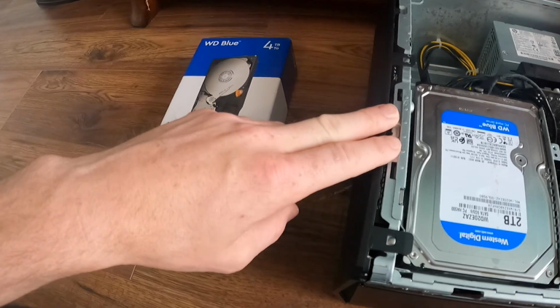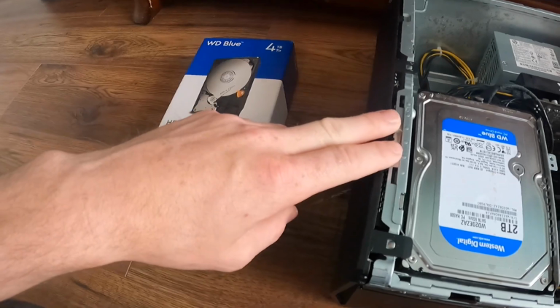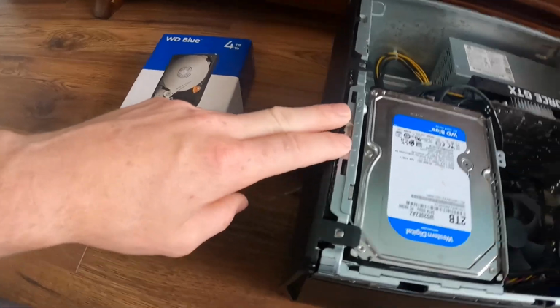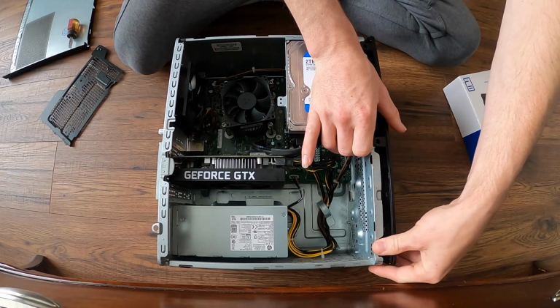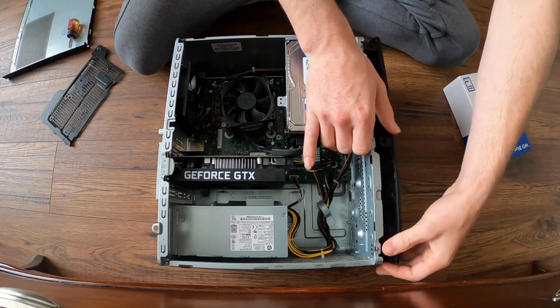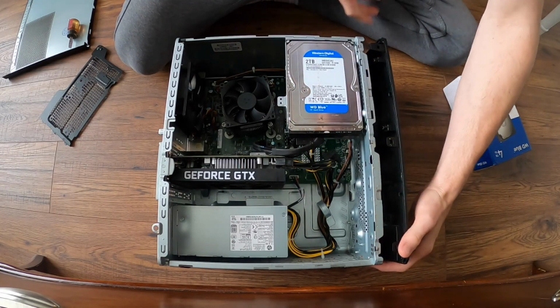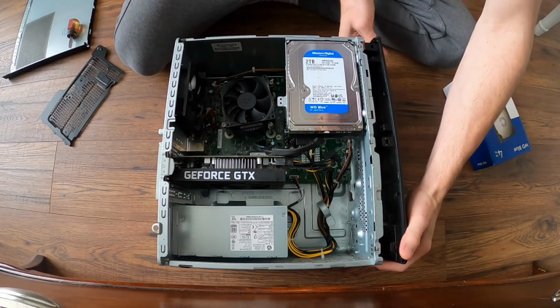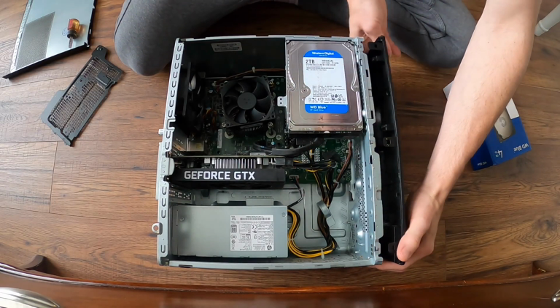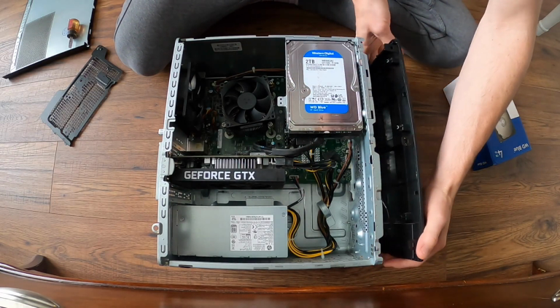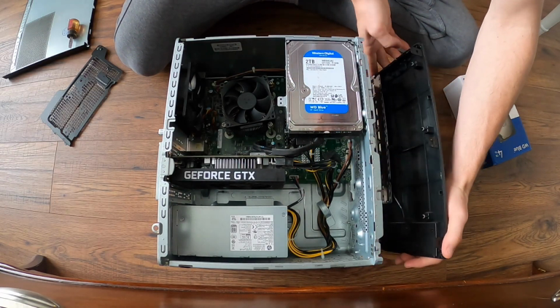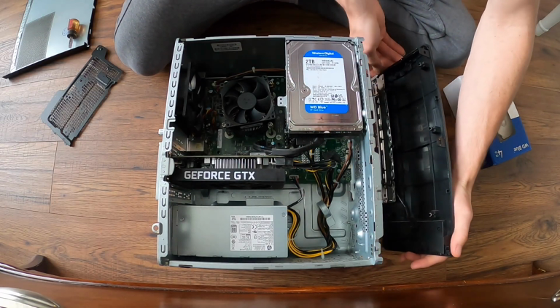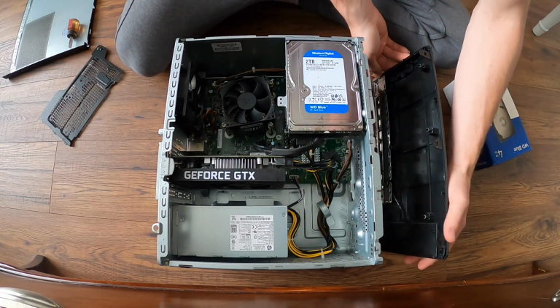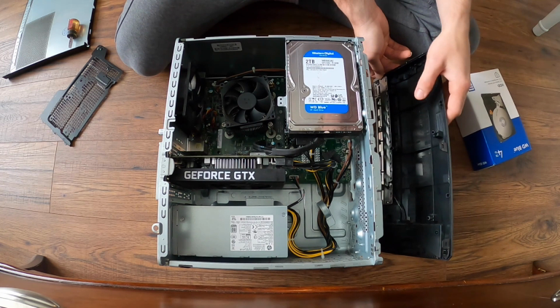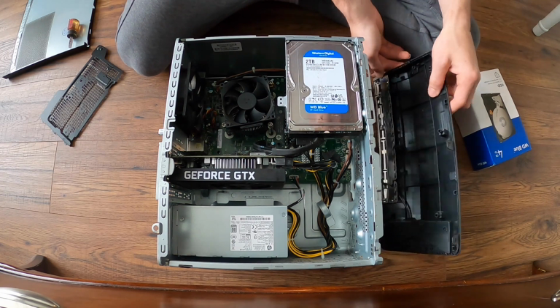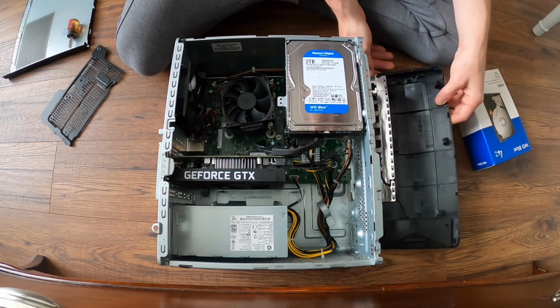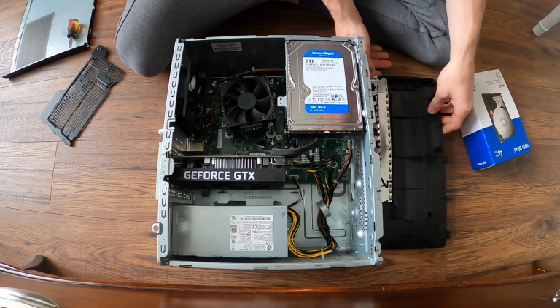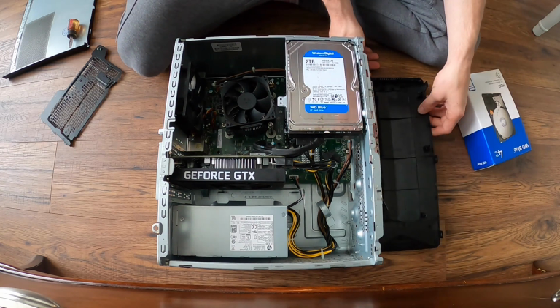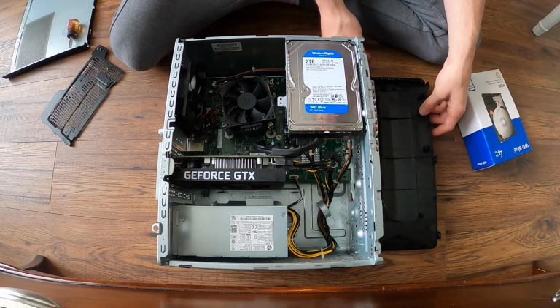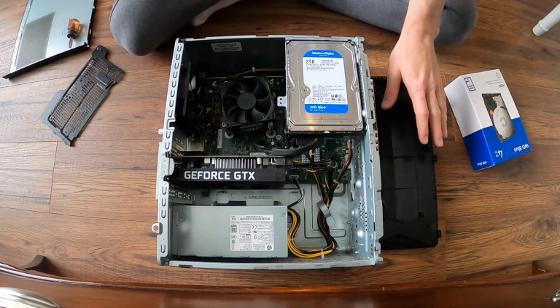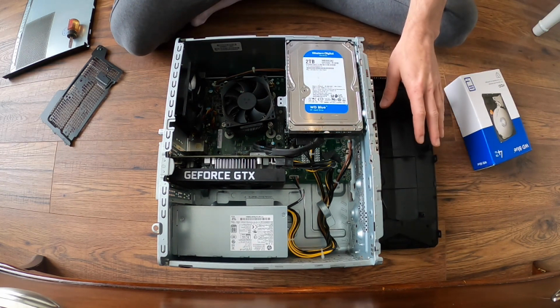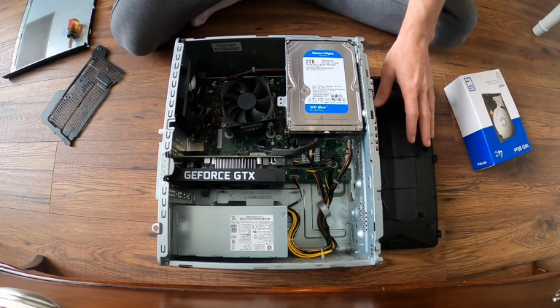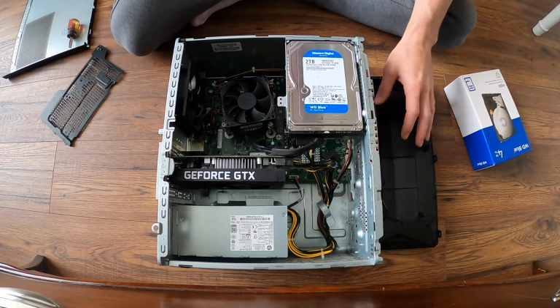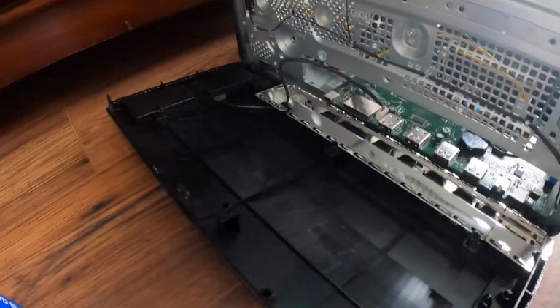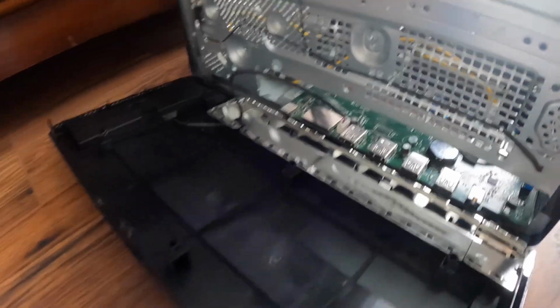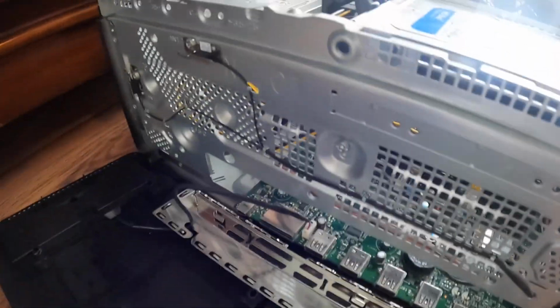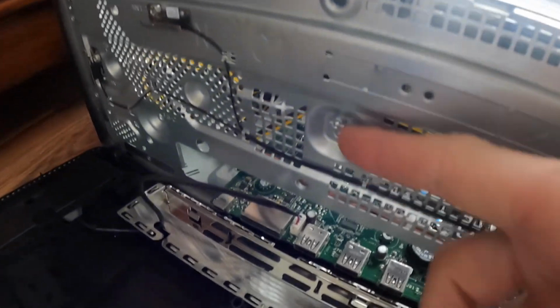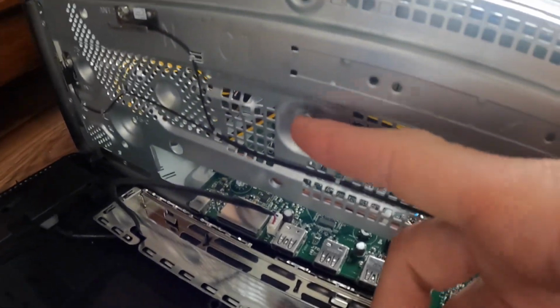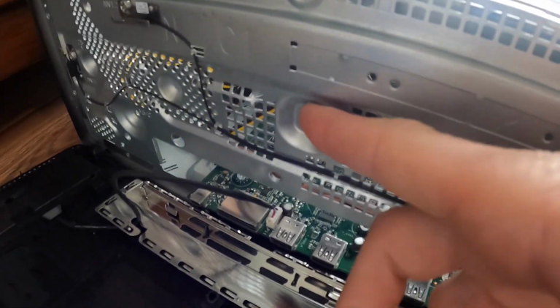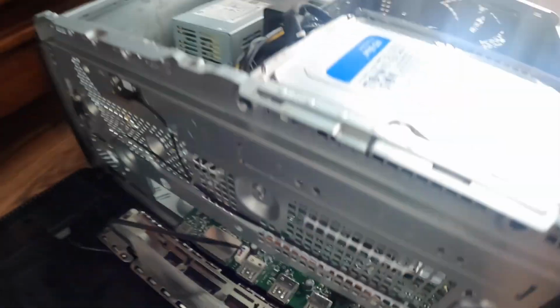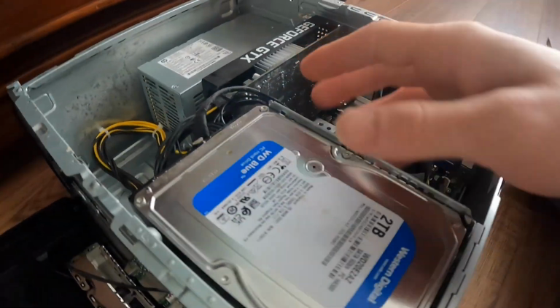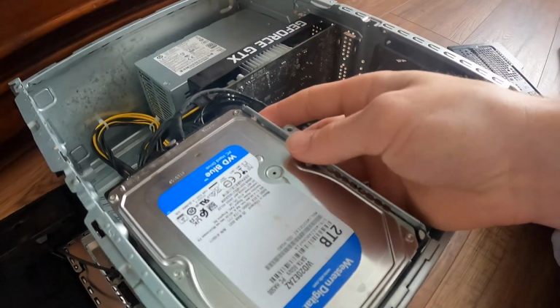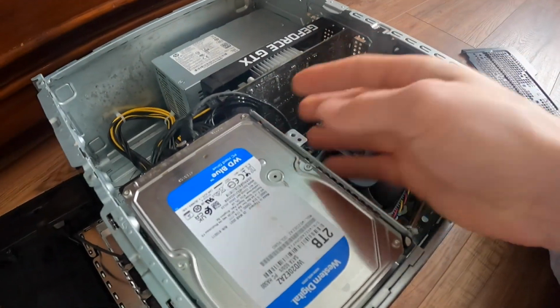Now we're gonna take off this front facing panel and just leave it set off to the side. The reason we took that off is so we can get to this screw that's back here so we can lift this up.